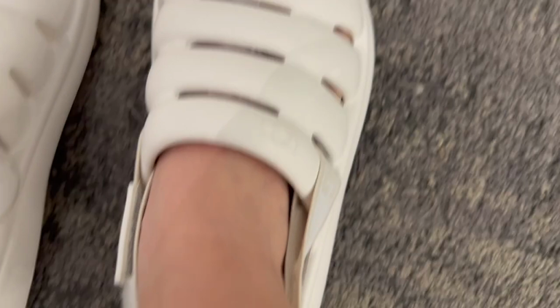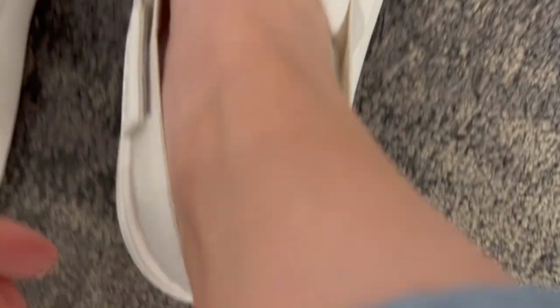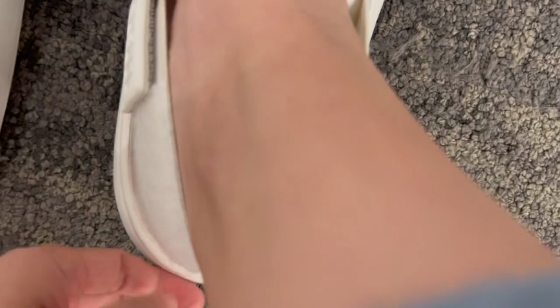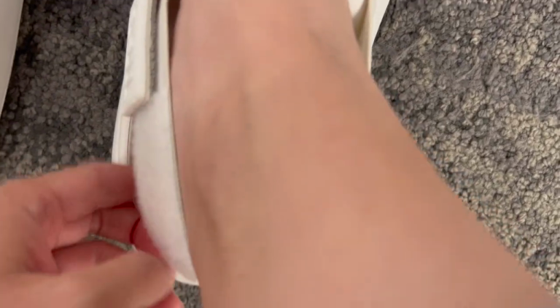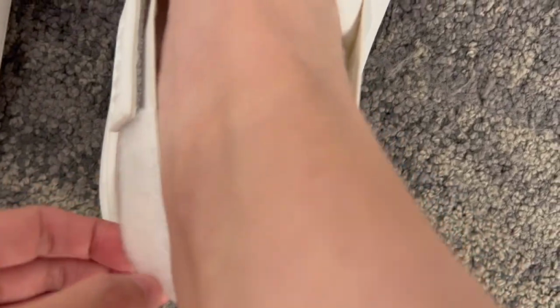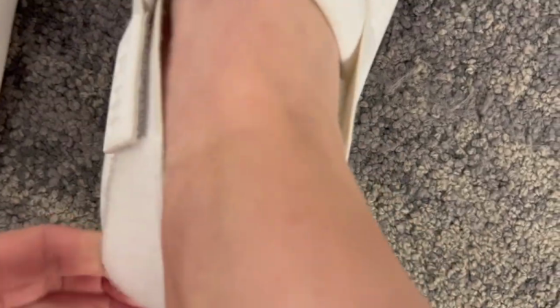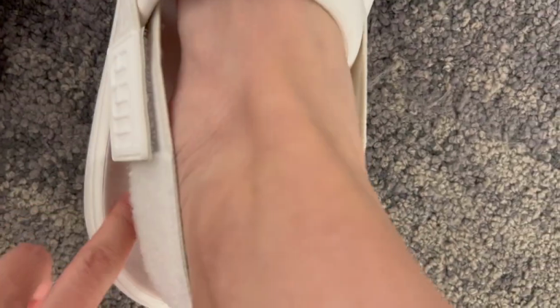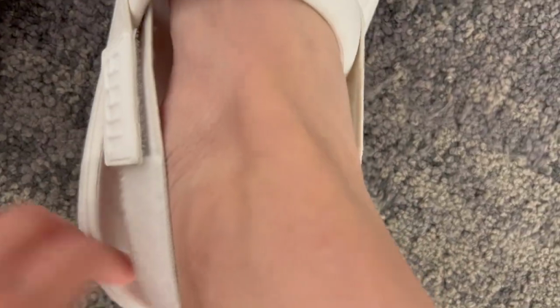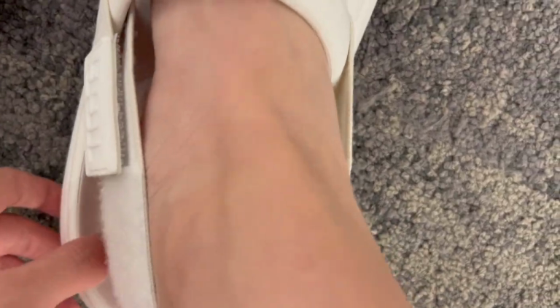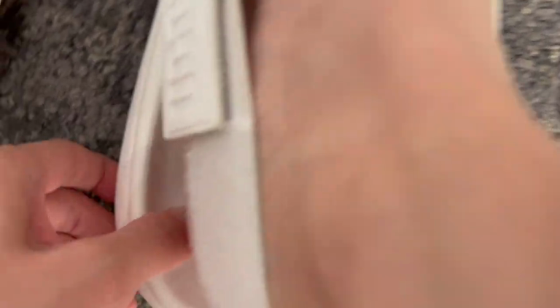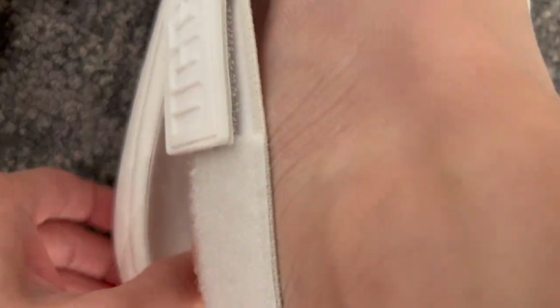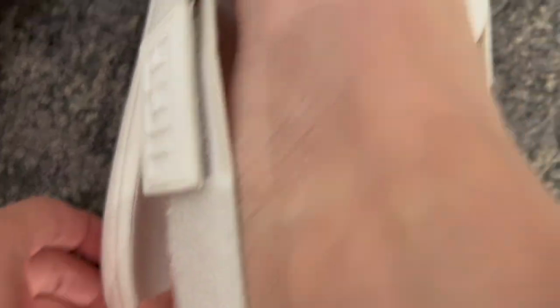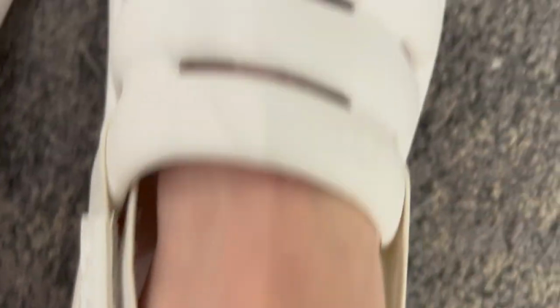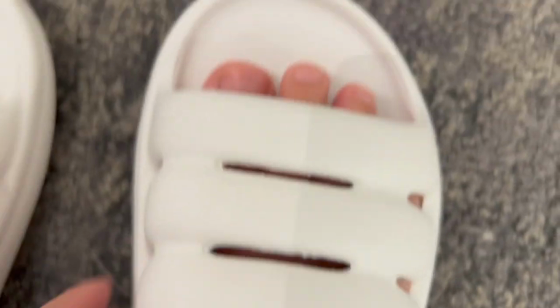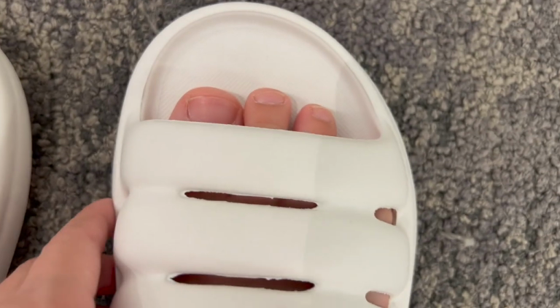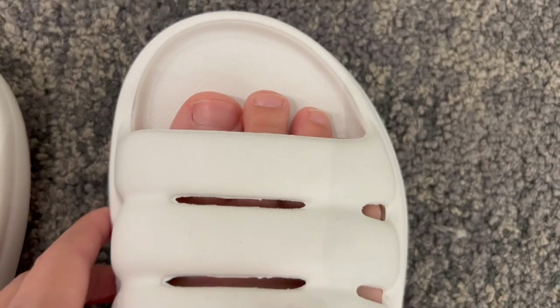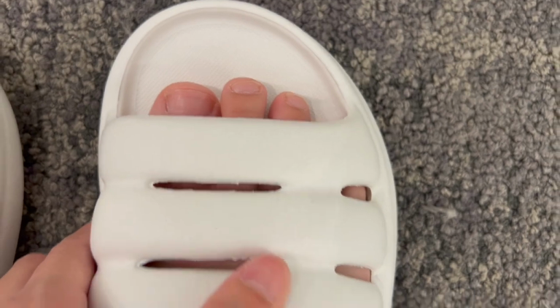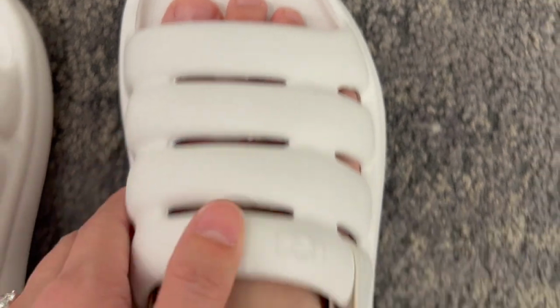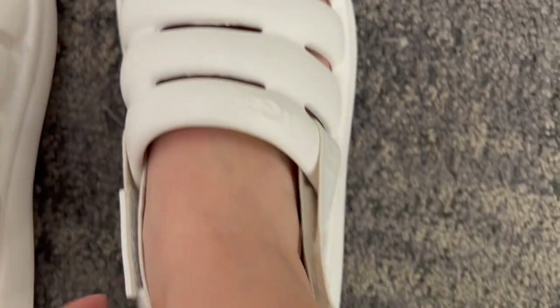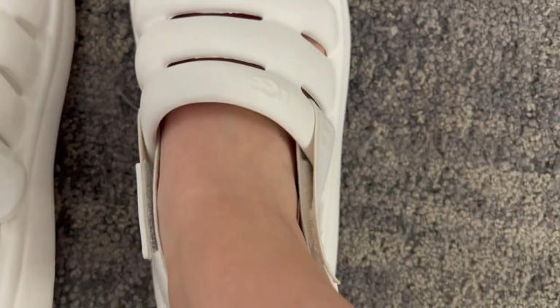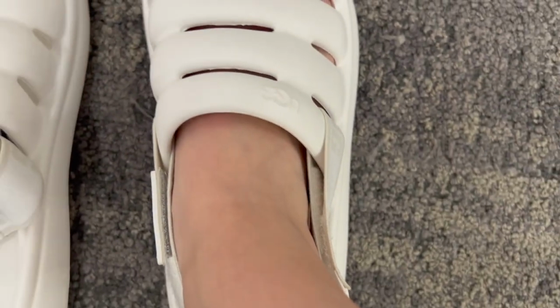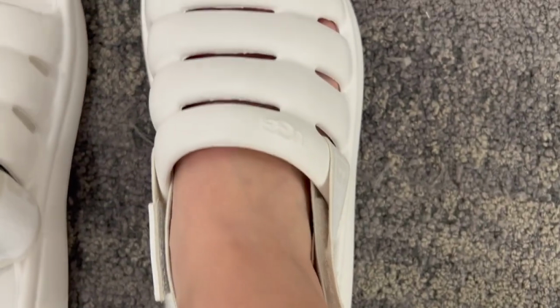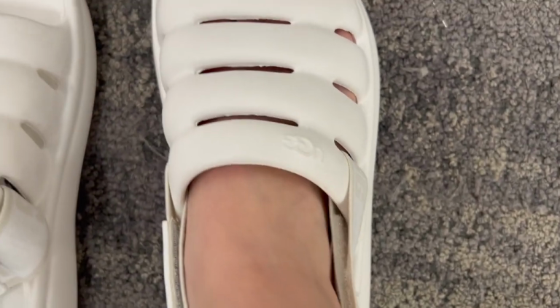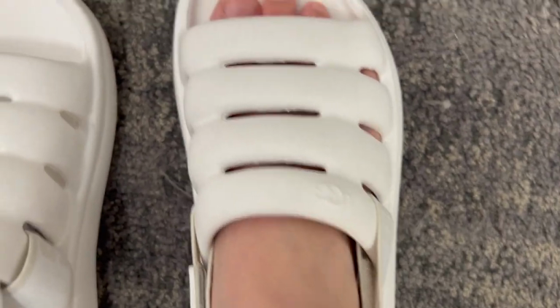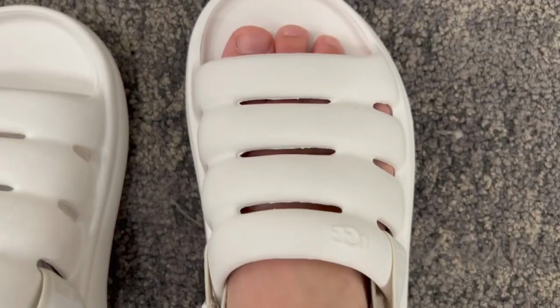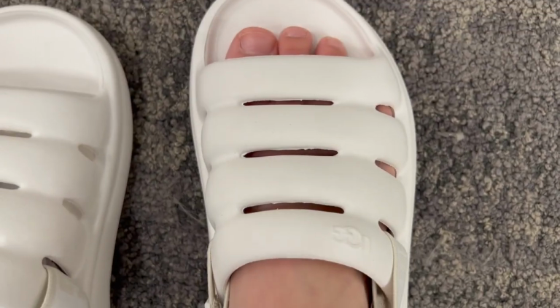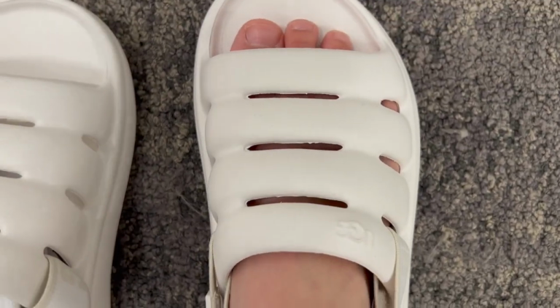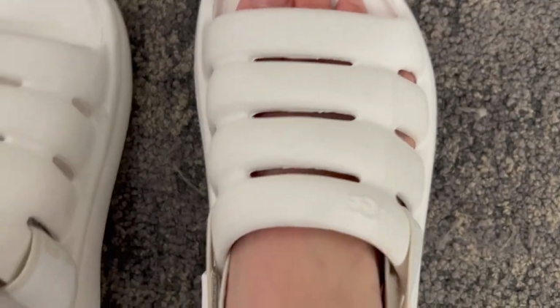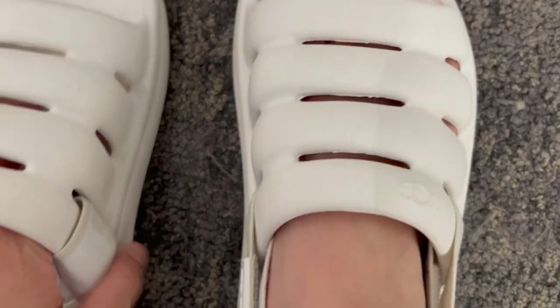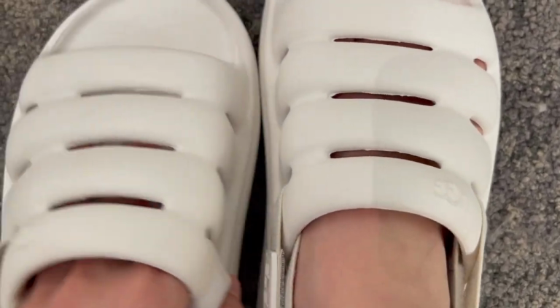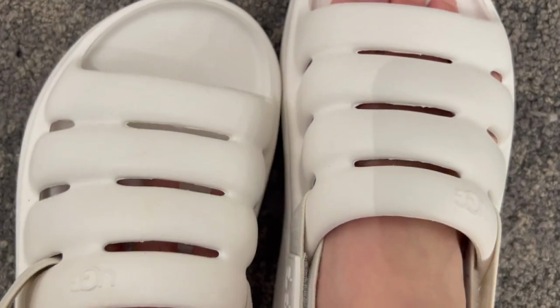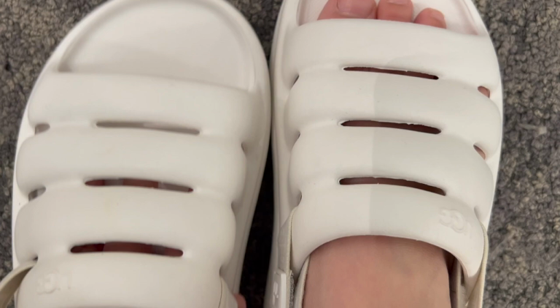It also comes in various colors as well. So if you don't like the white one, you can also choose a different color from this line of shoes. And it's also very comfy.